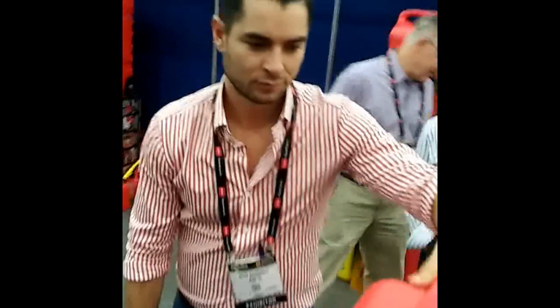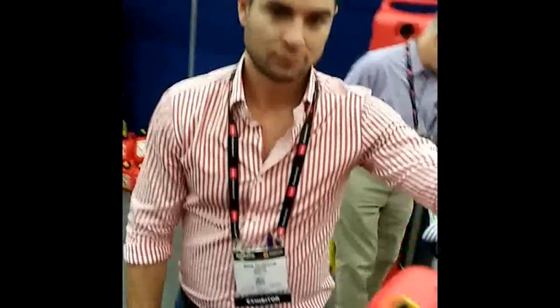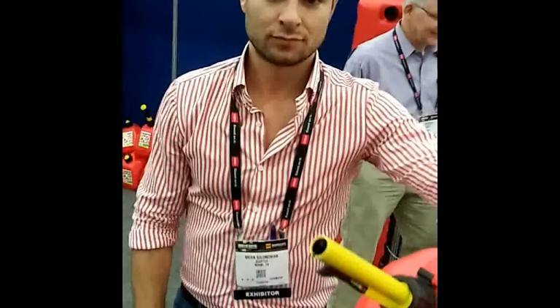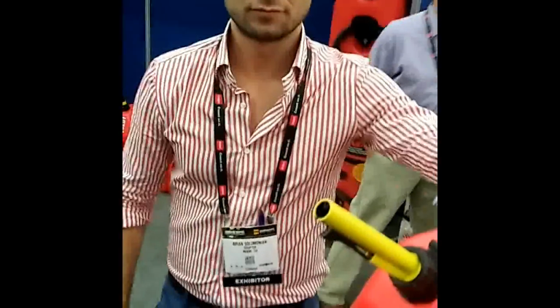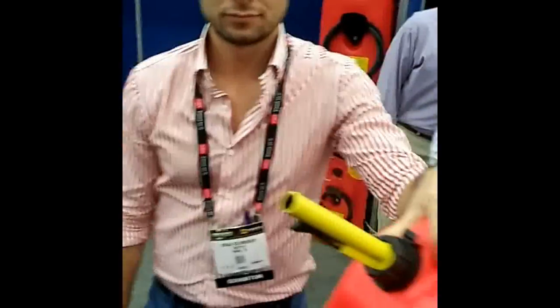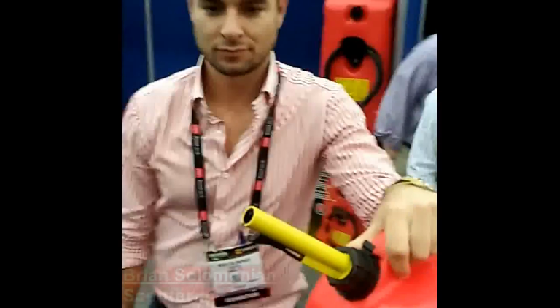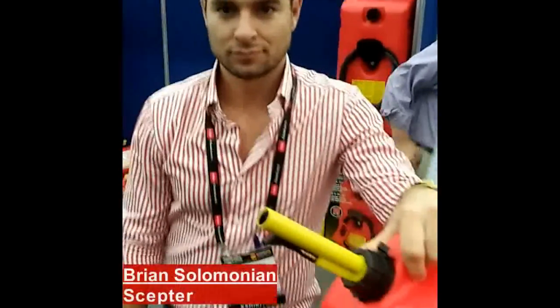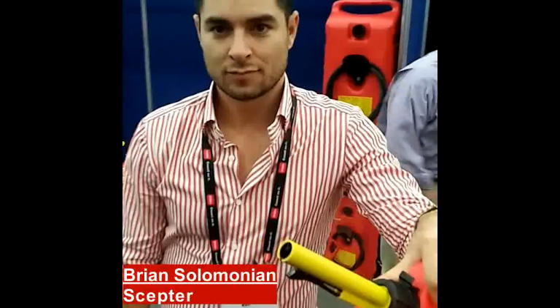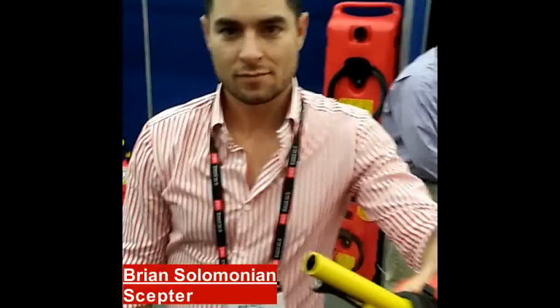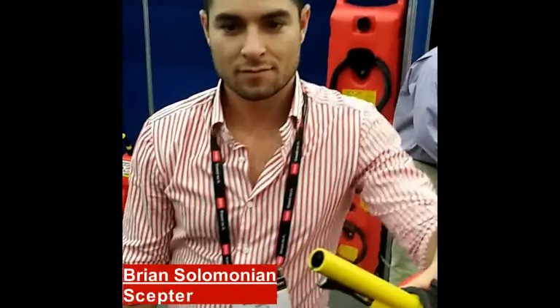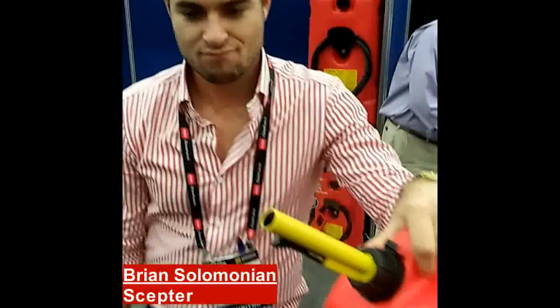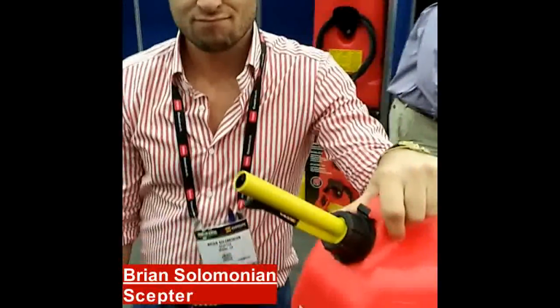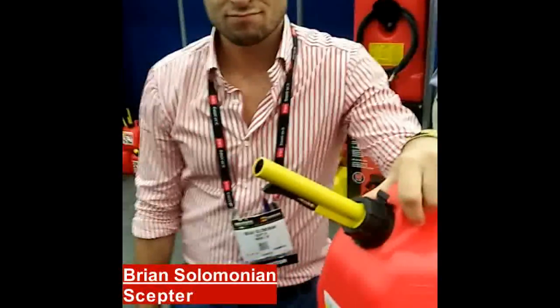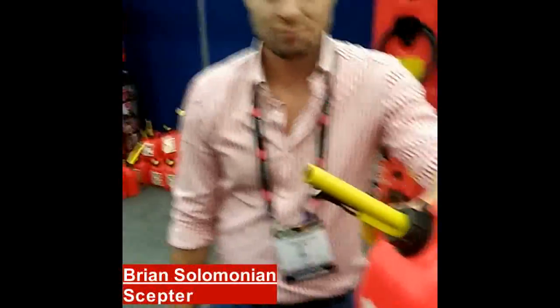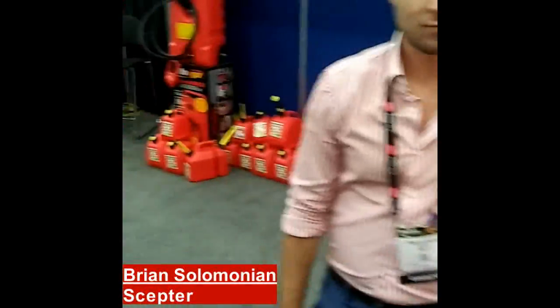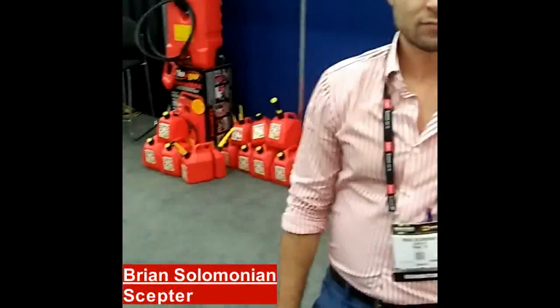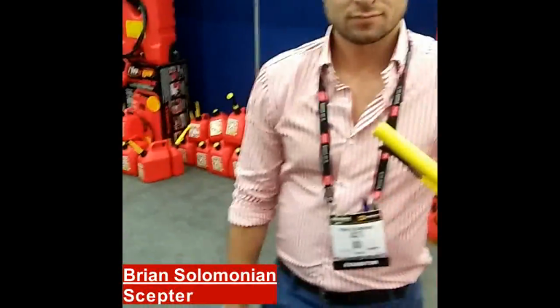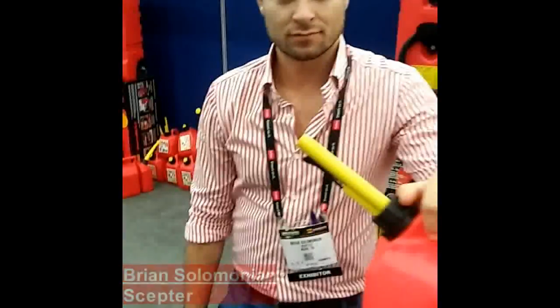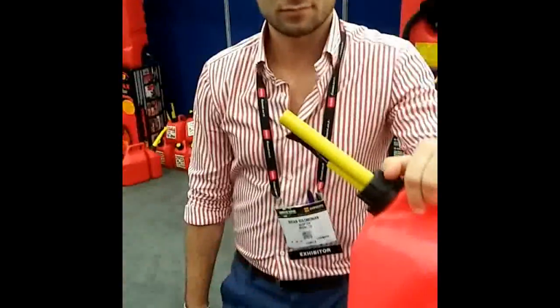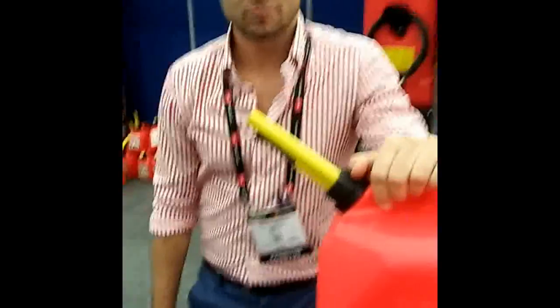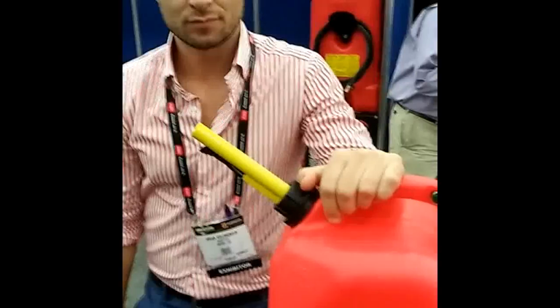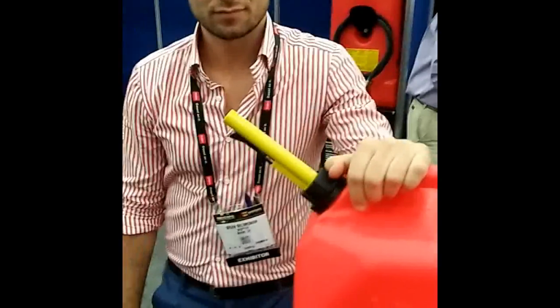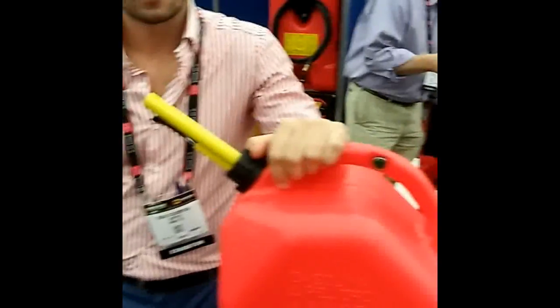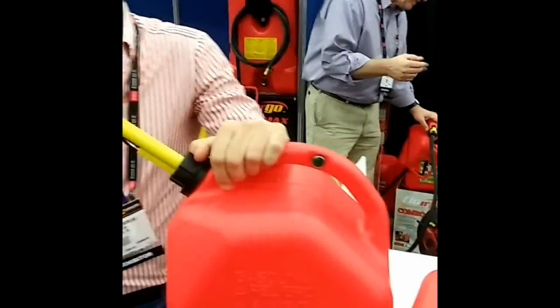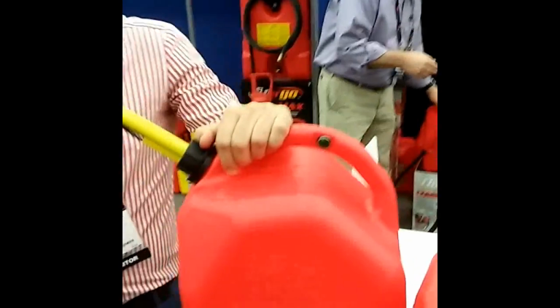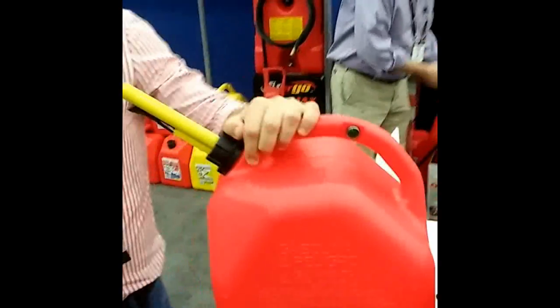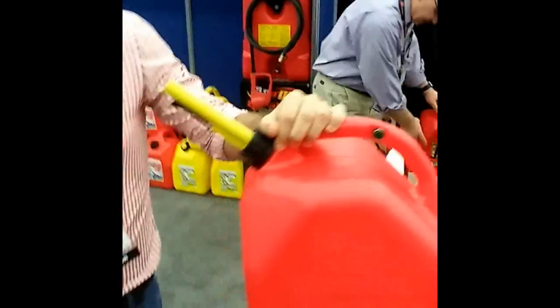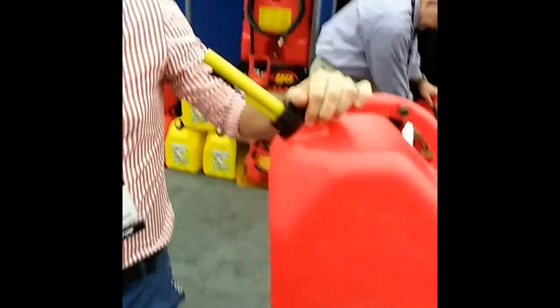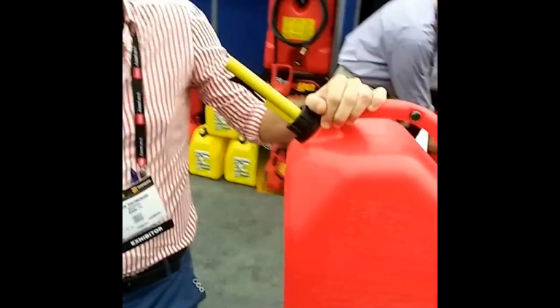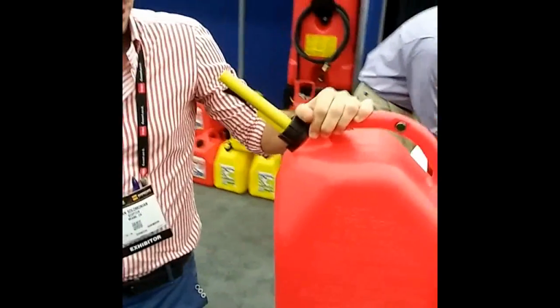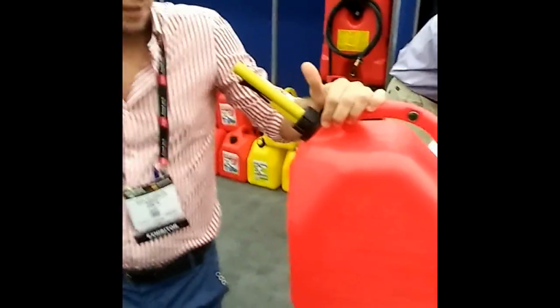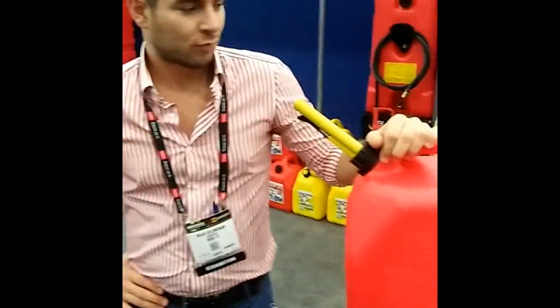This here is Brian Solomonian from Scepter, a maker of fuel containment systems. Brian, I see you have a can with a new type of venting system here. What can you tell us about this product?